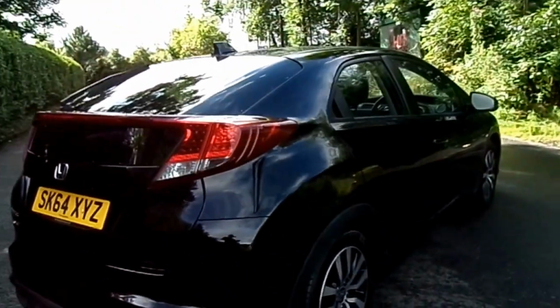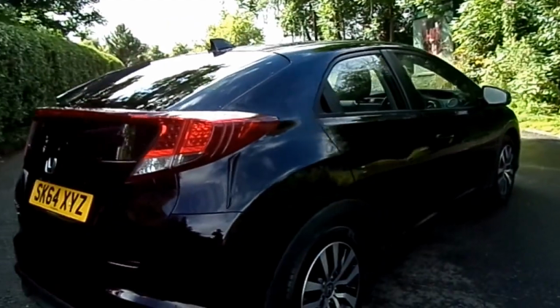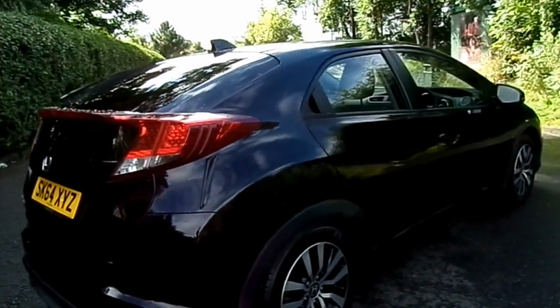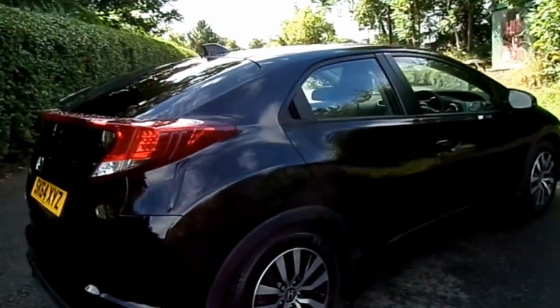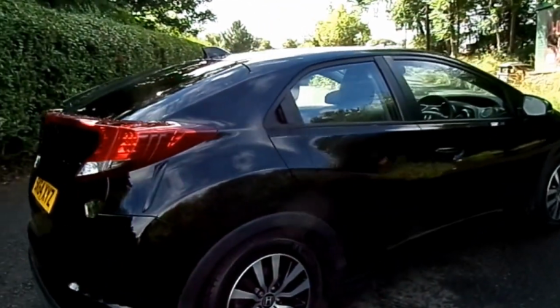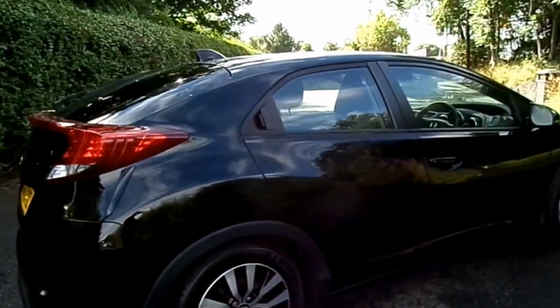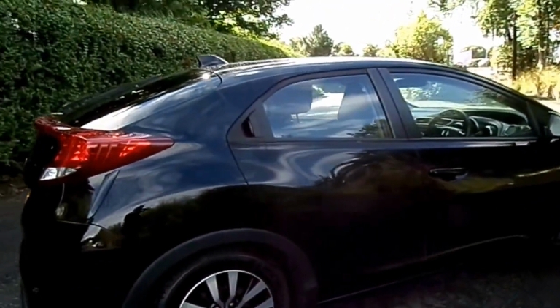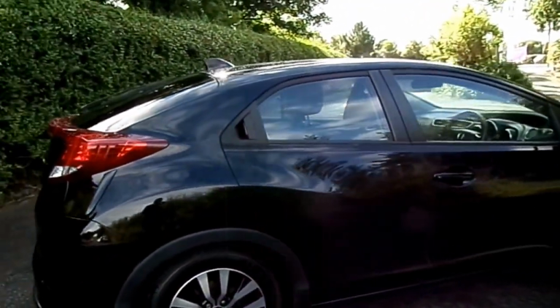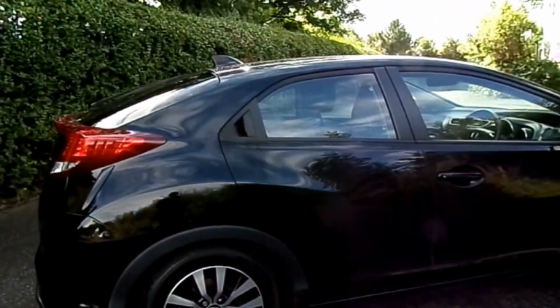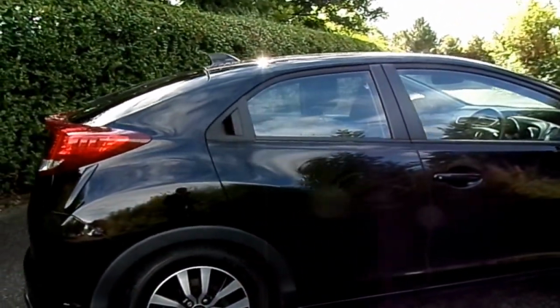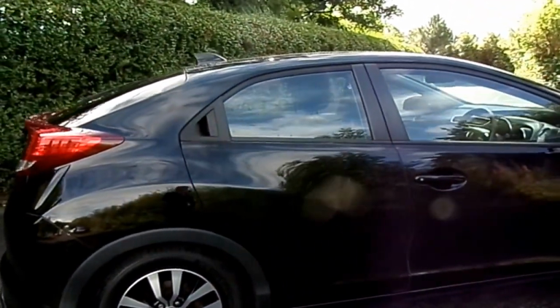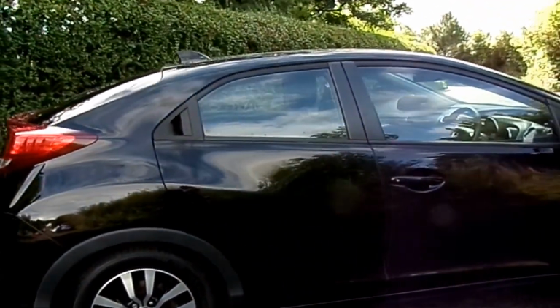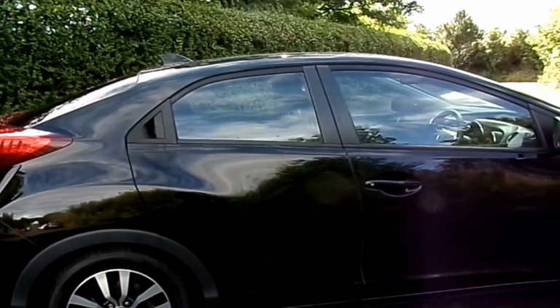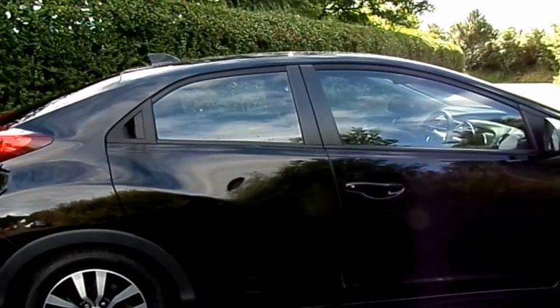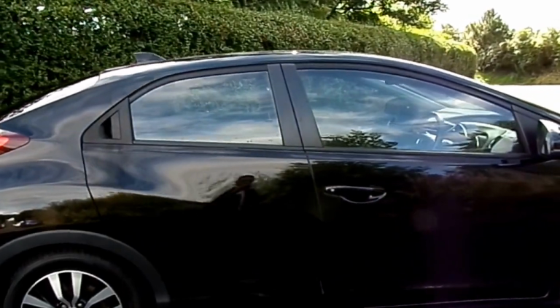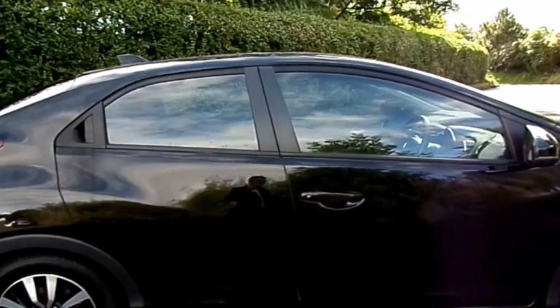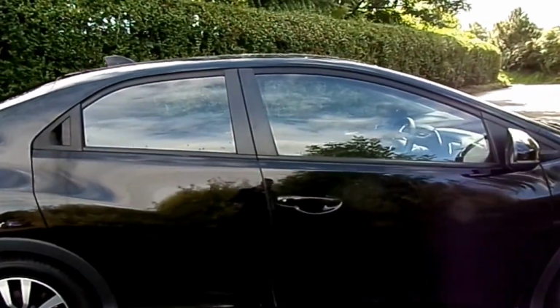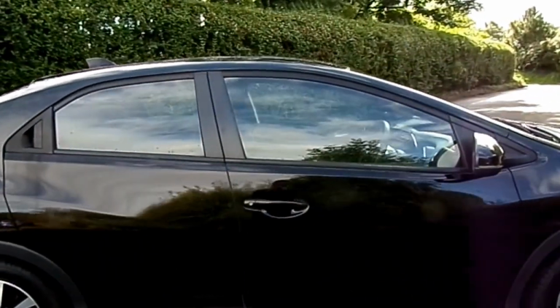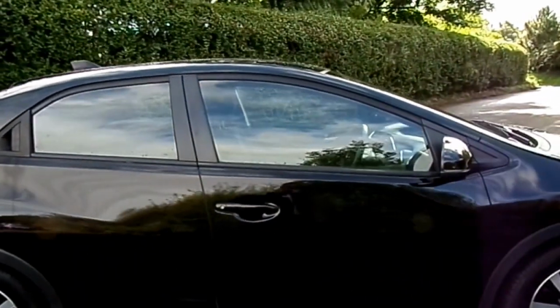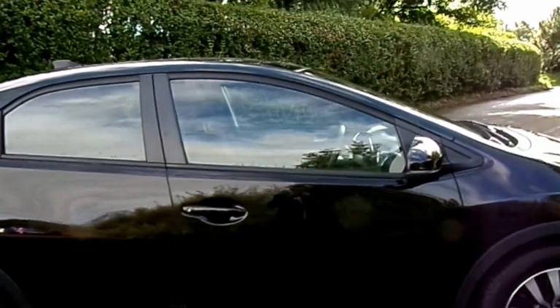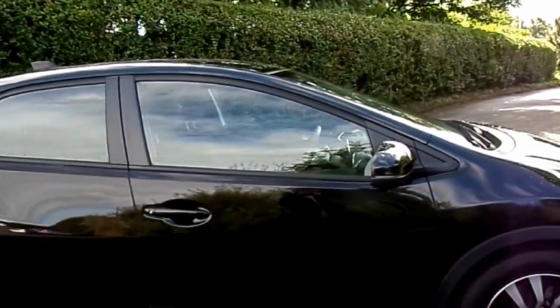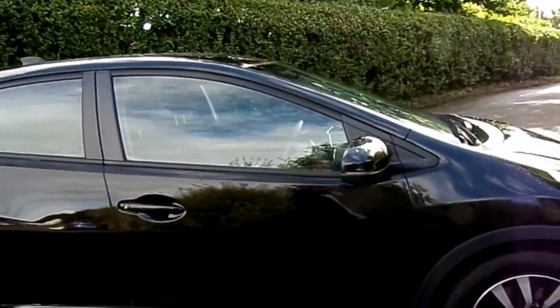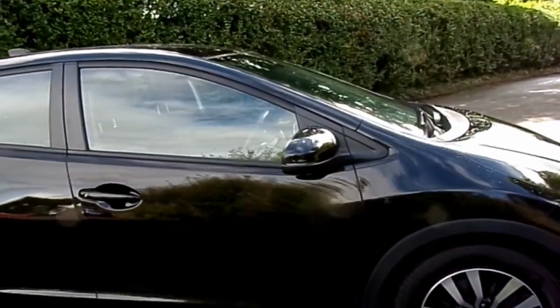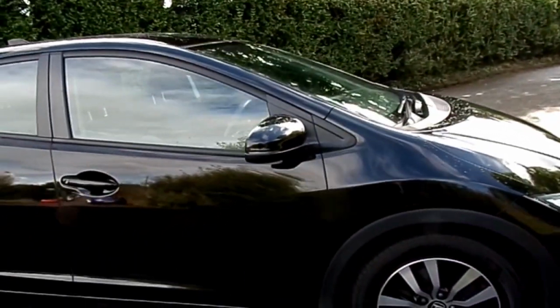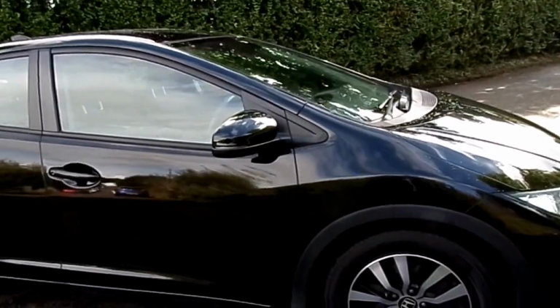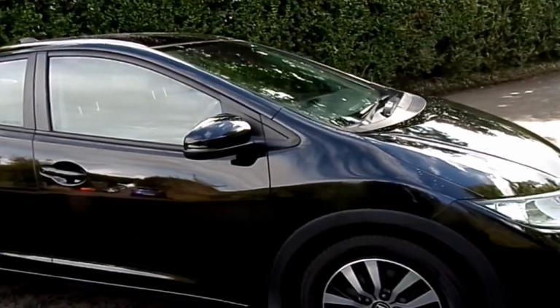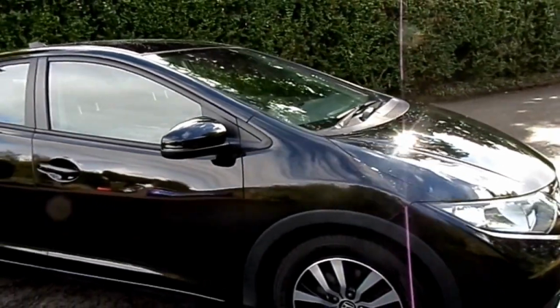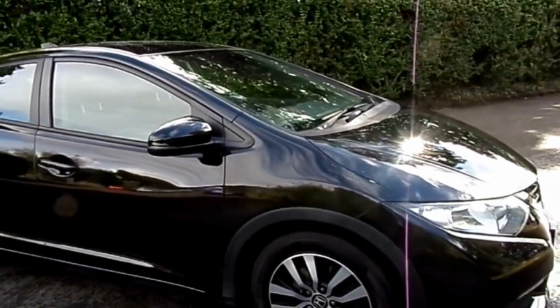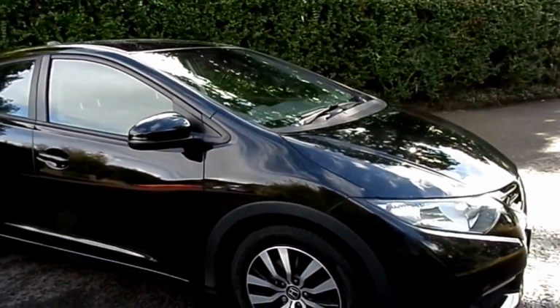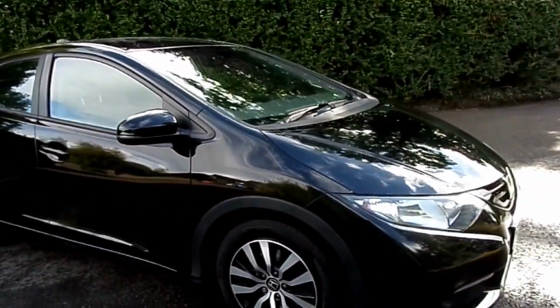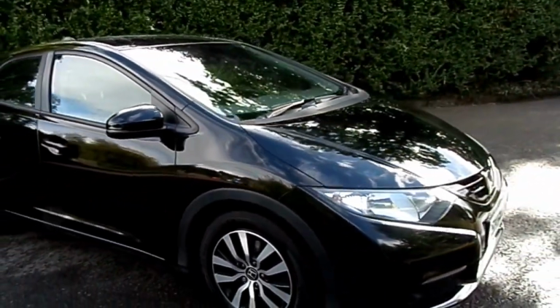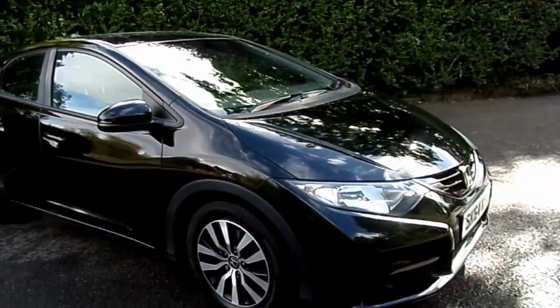The specification of the car is an SE Plus. Some of the key features include front and rear parking sensors, reversing camera, Bluetooth hands-free telephone system, cruise control, automatic lights and wipers, and dual-zone climate control.